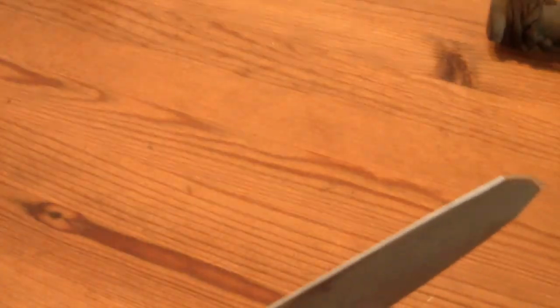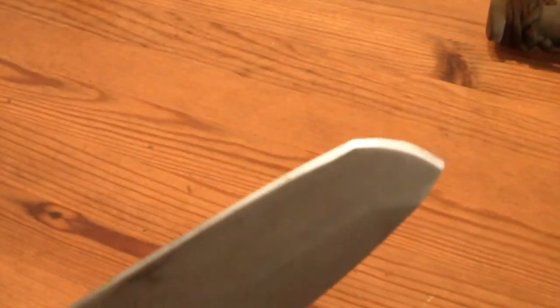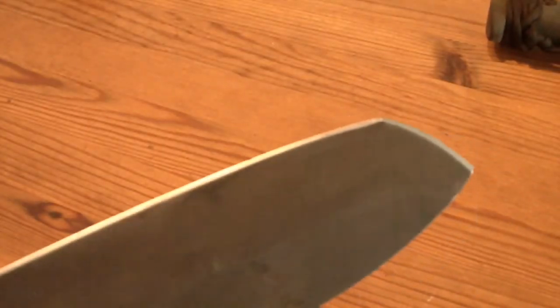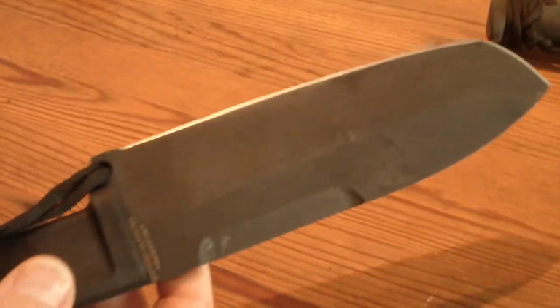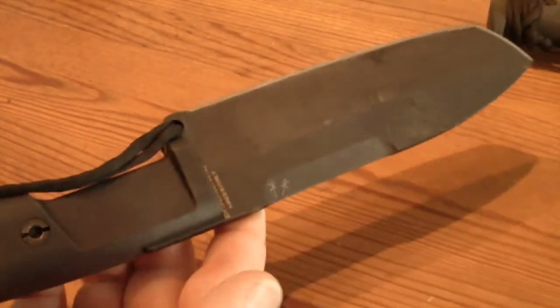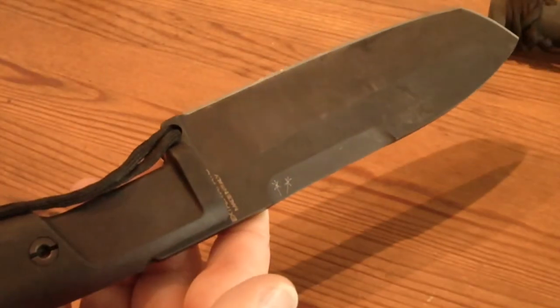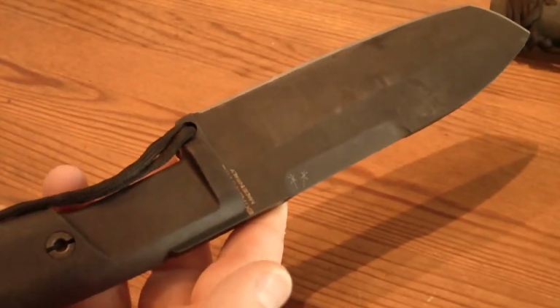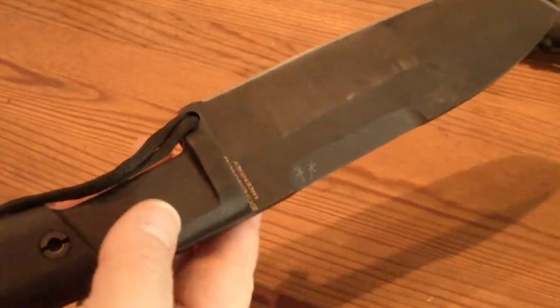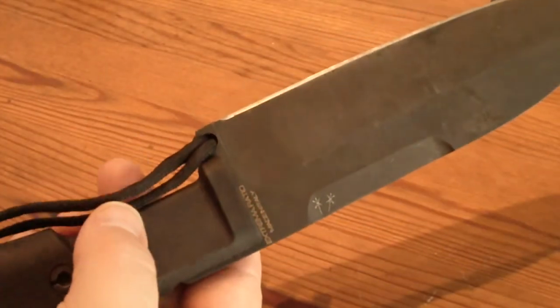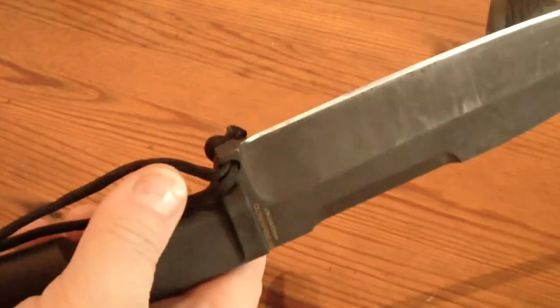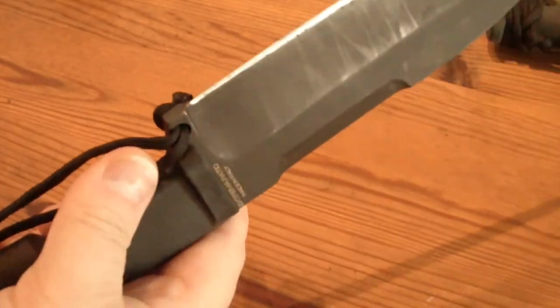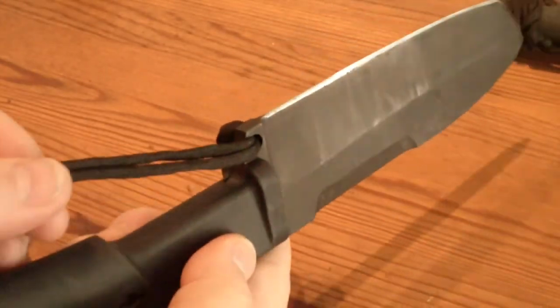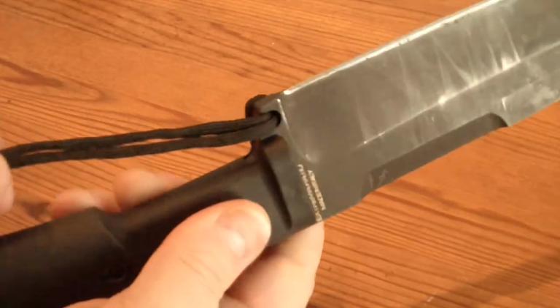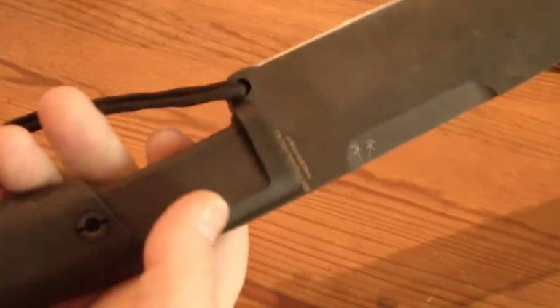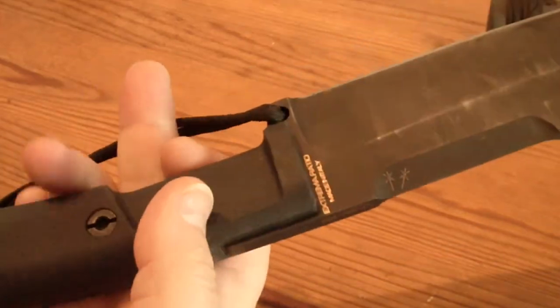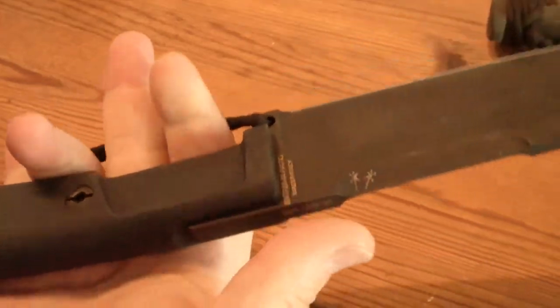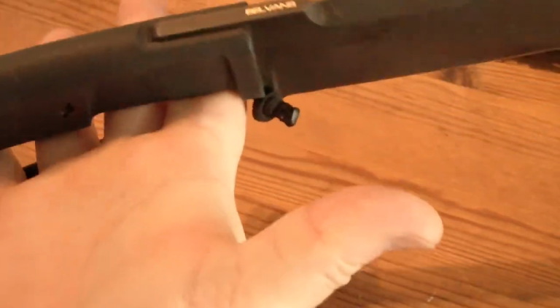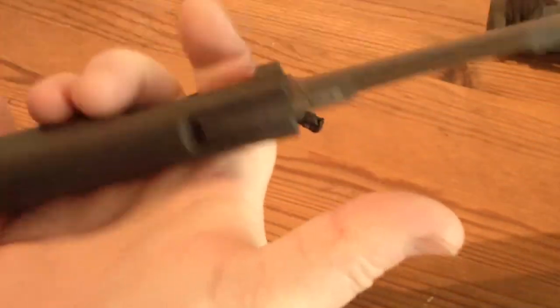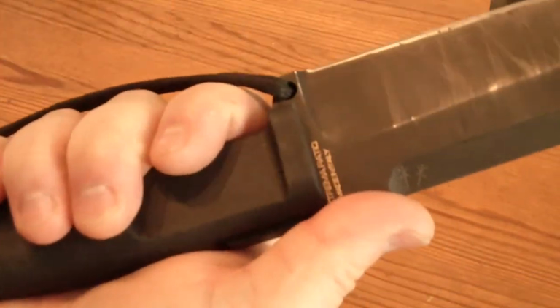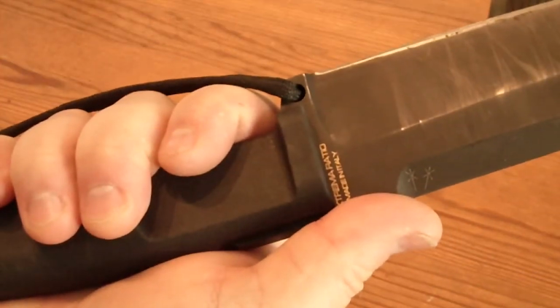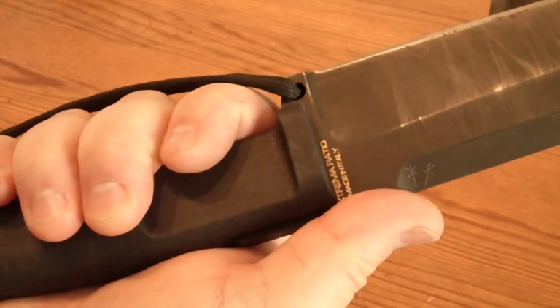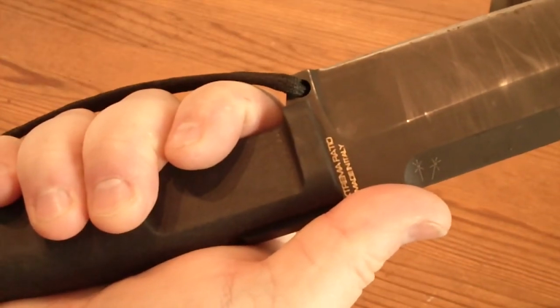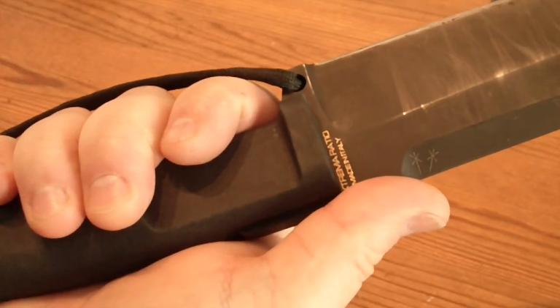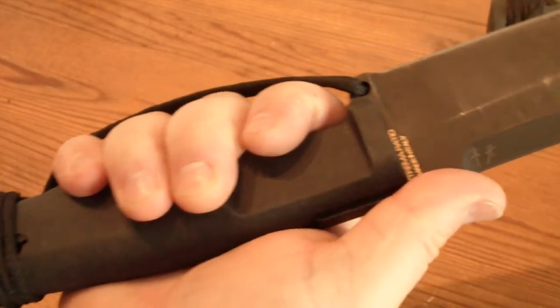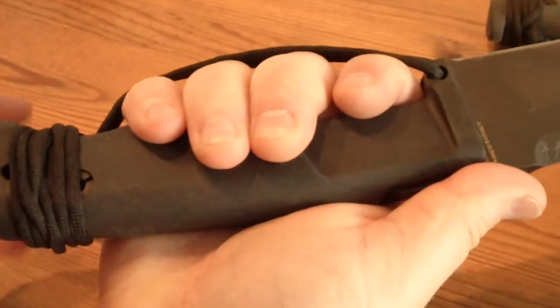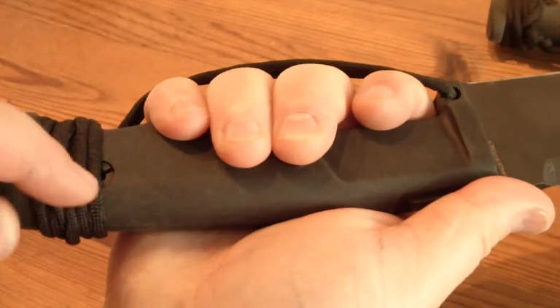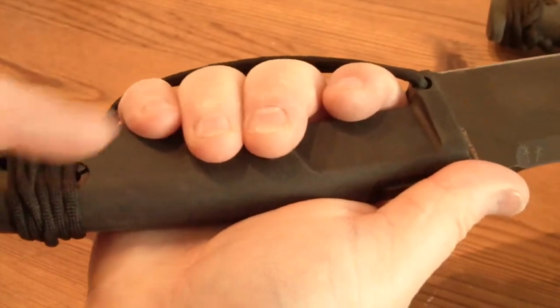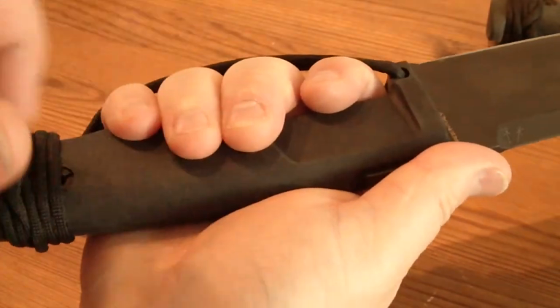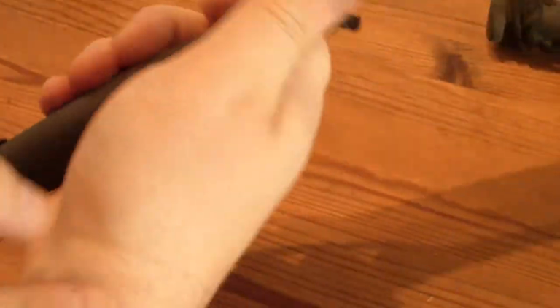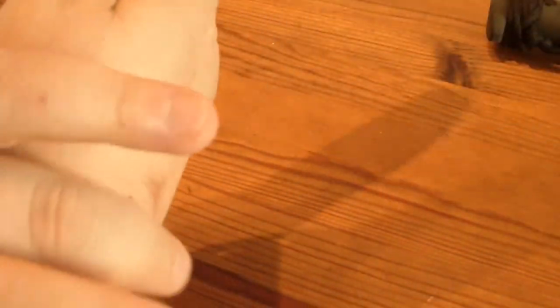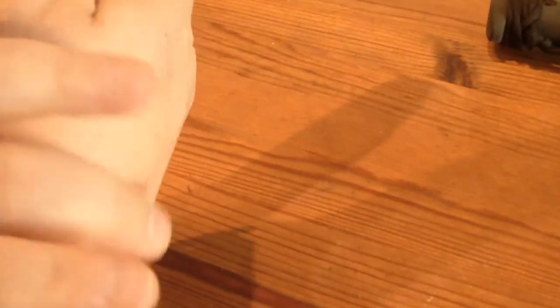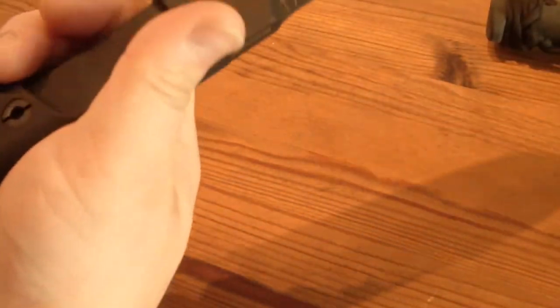I really couldn't pick one over the other. This is a lanyard which I can use for fine work, and for batoning I cut it loose and put it on my wrist.